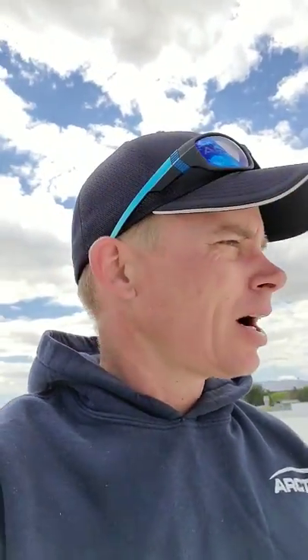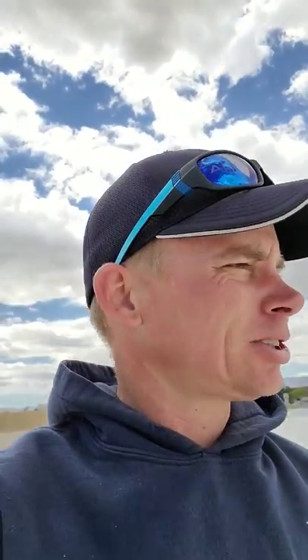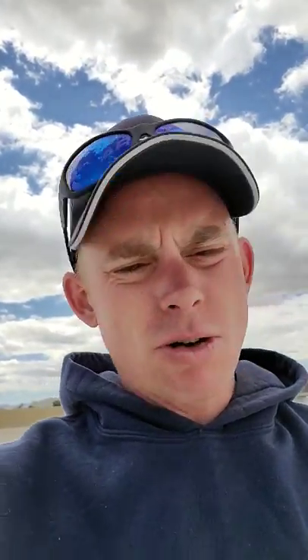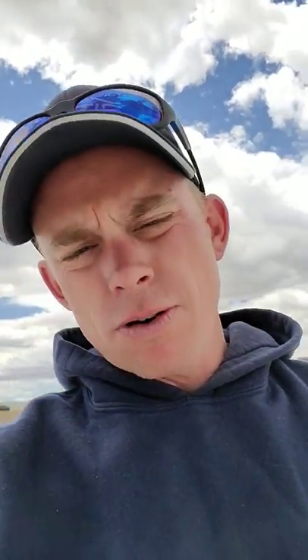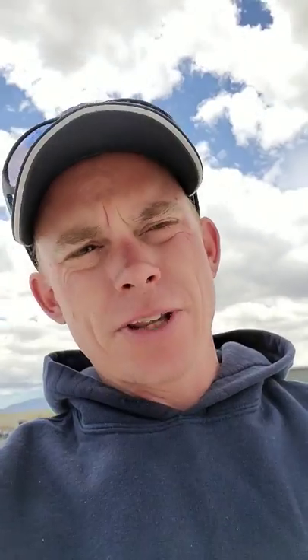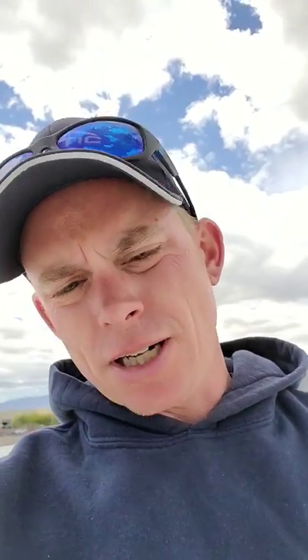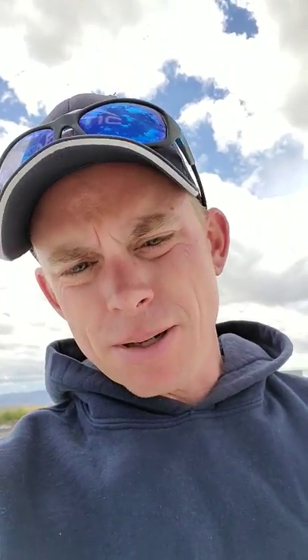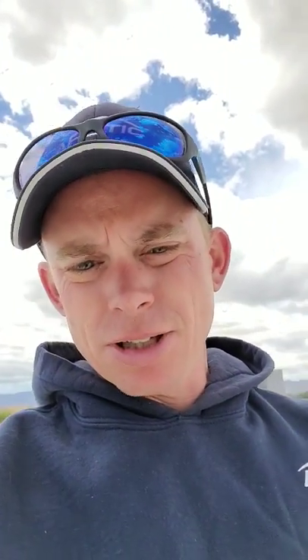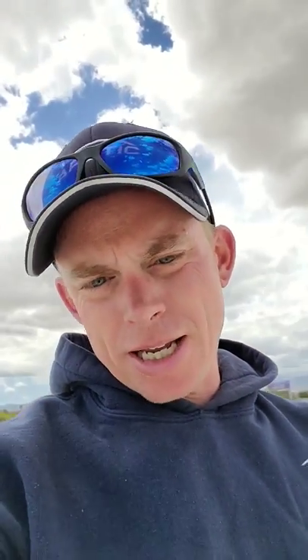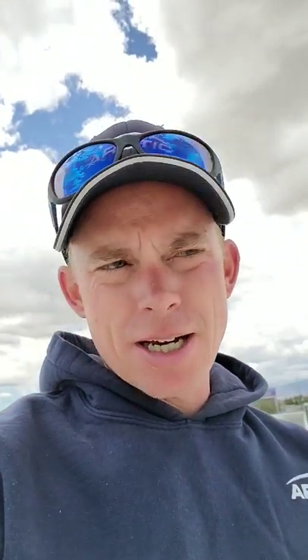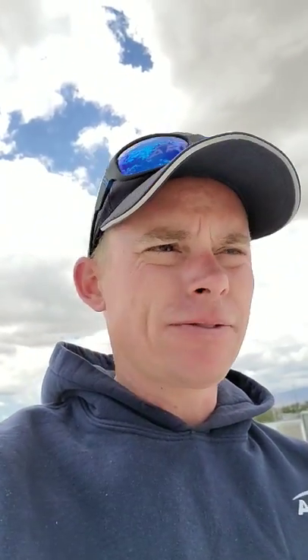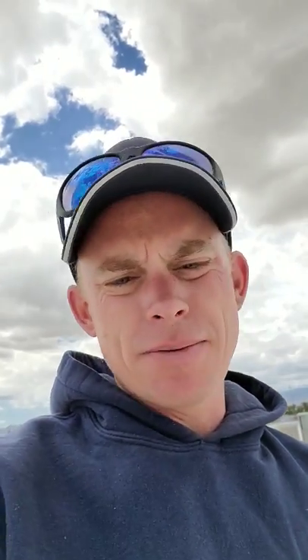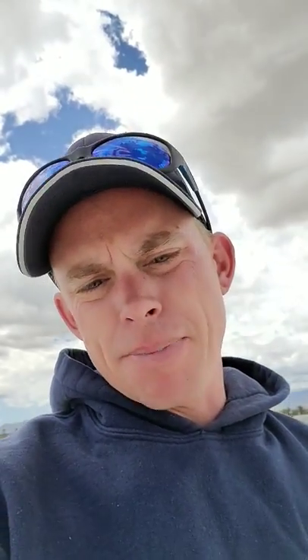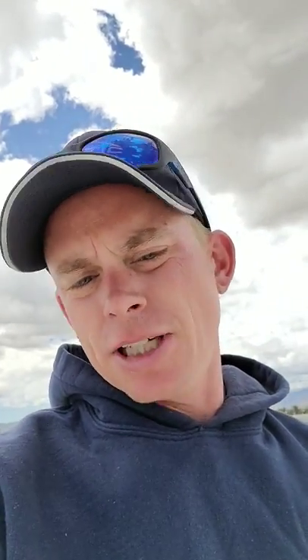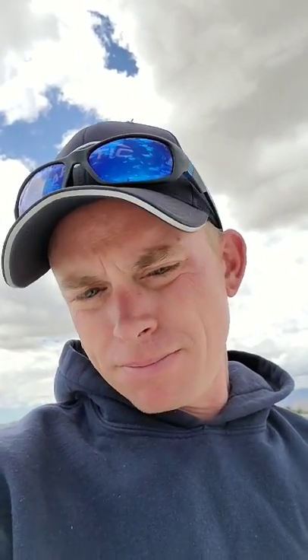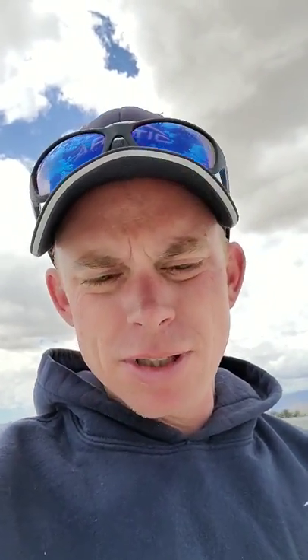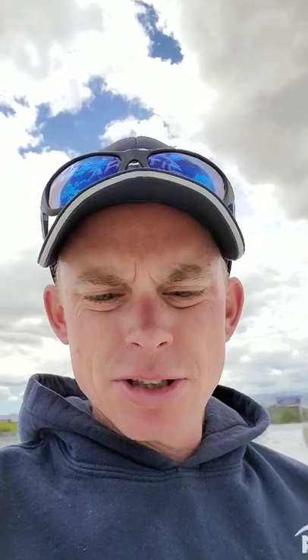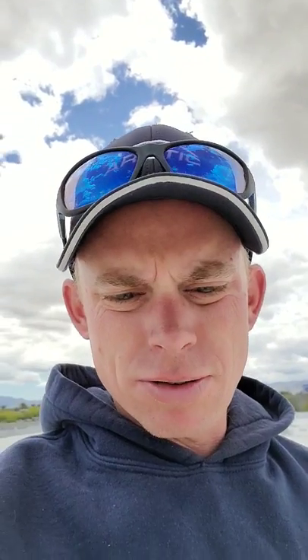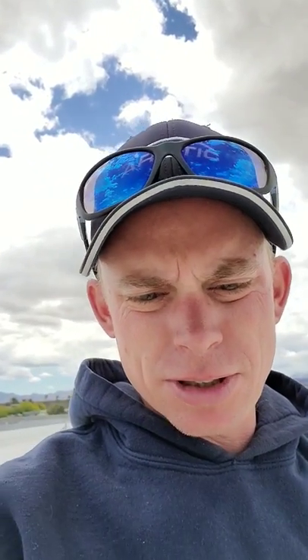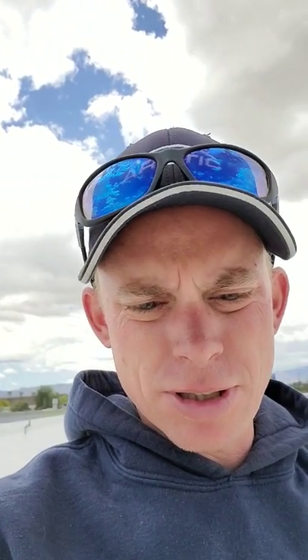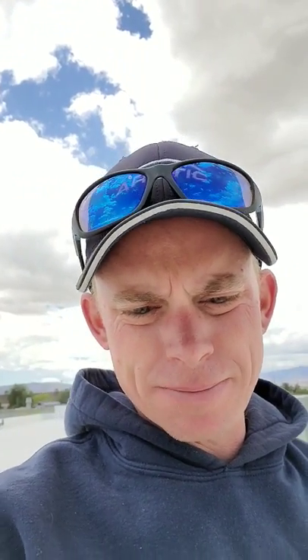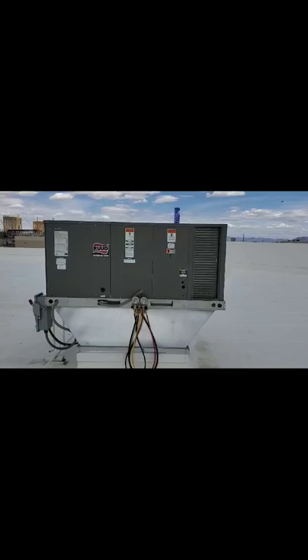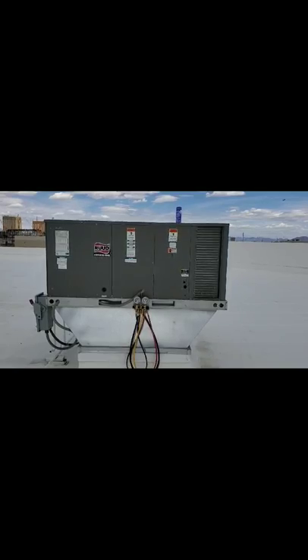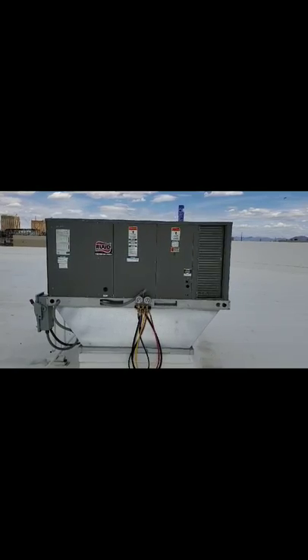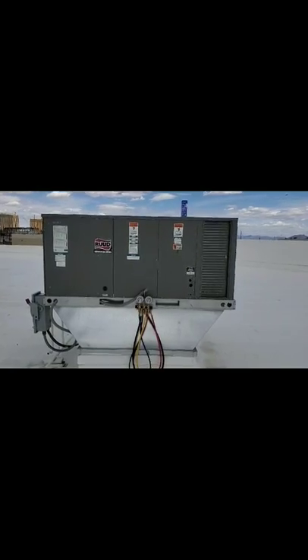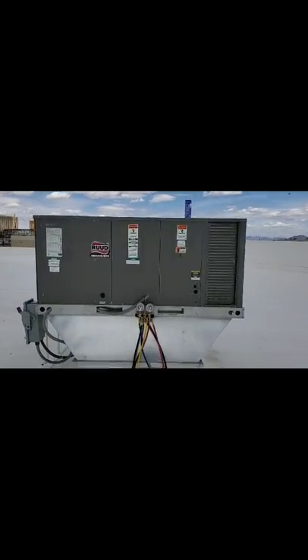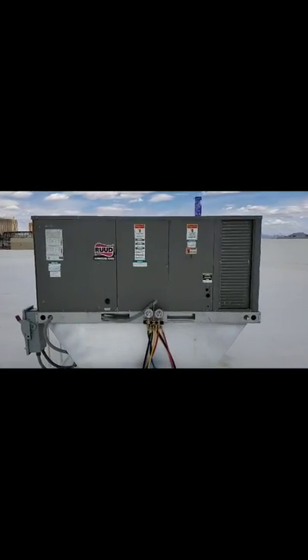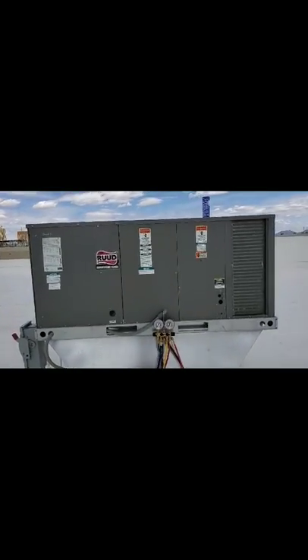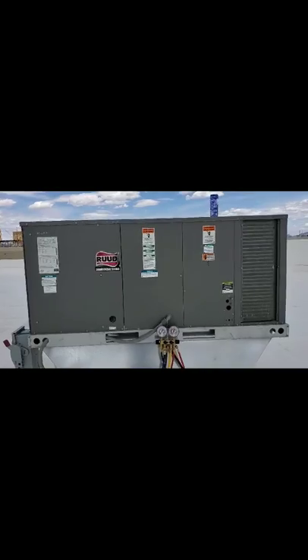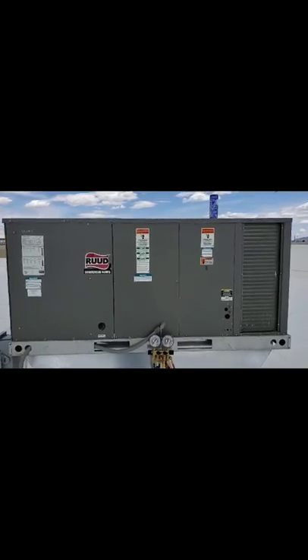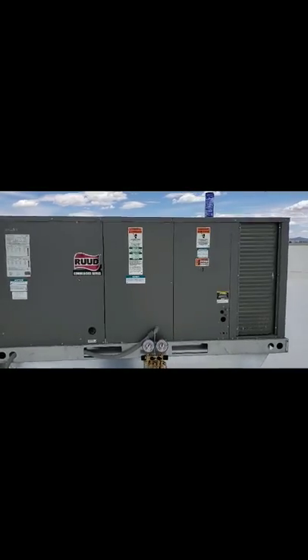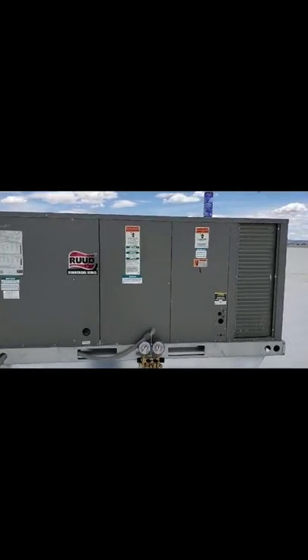I'm going to go over a few things. I'm actually looking at a five-ton package heat pump unit. Let me show you what it looks like. Here's the five-ton heat pump package unit.